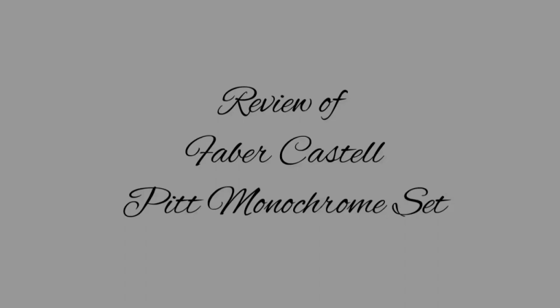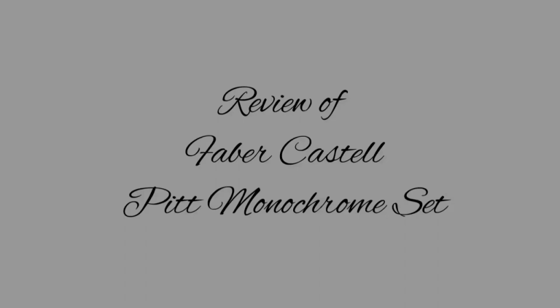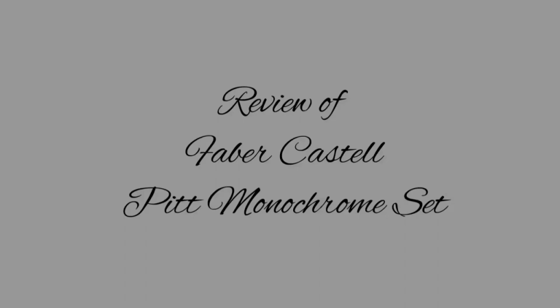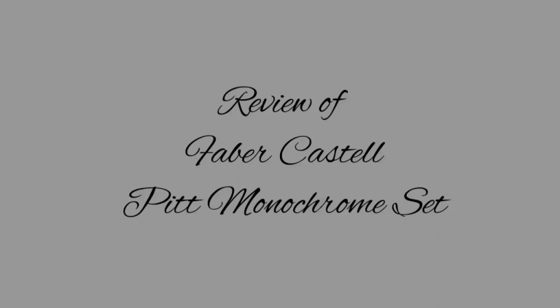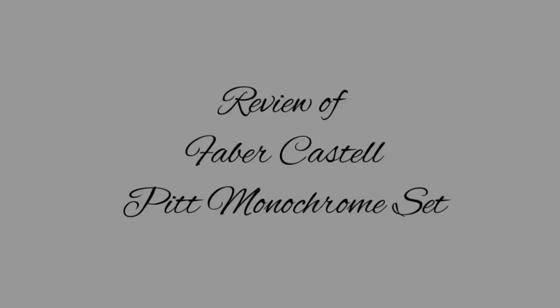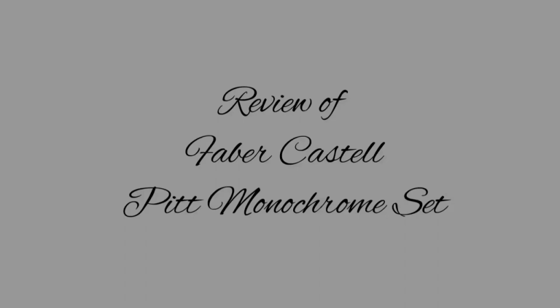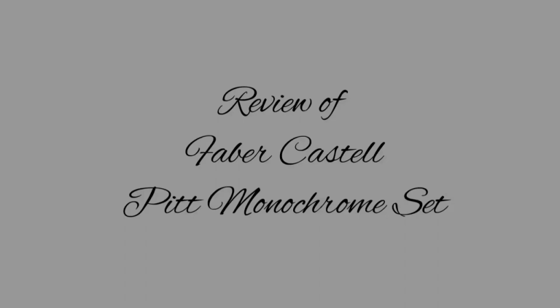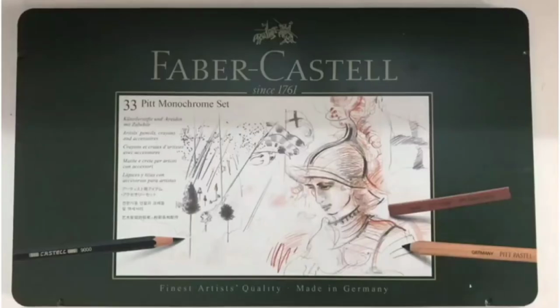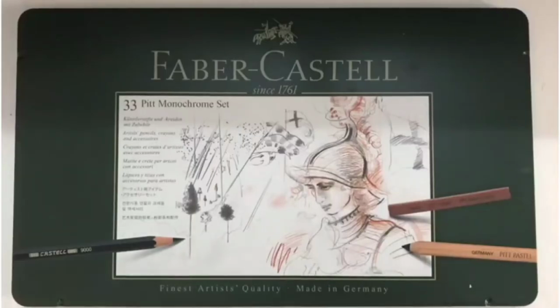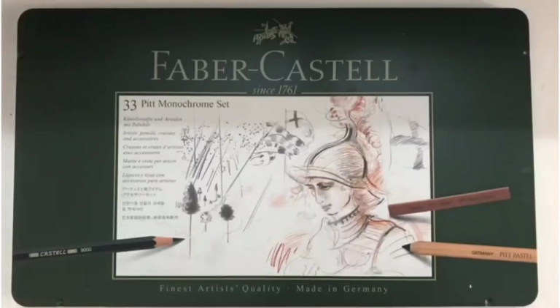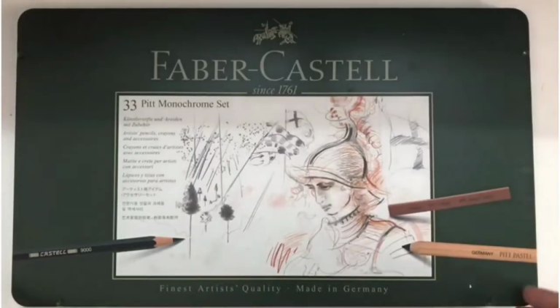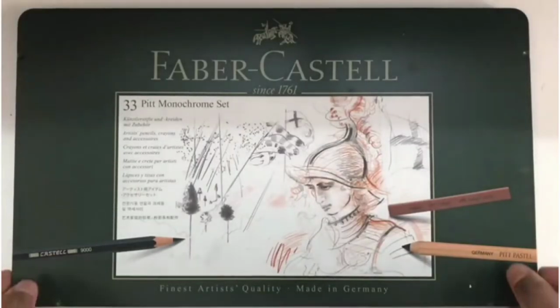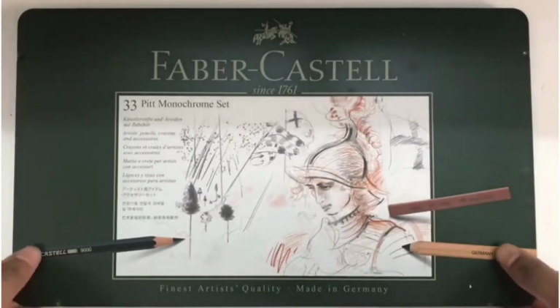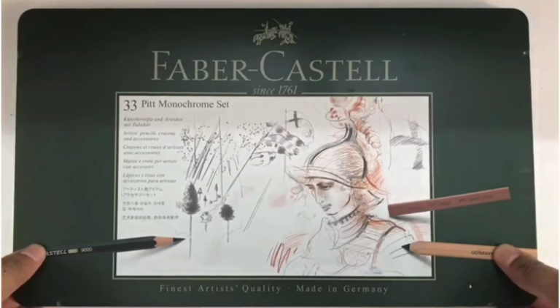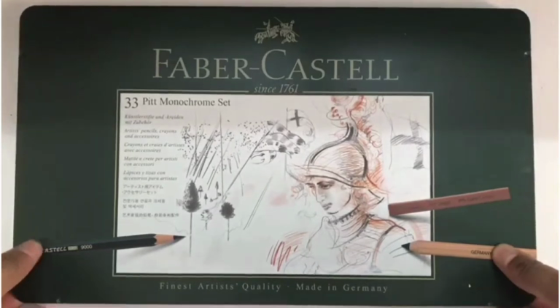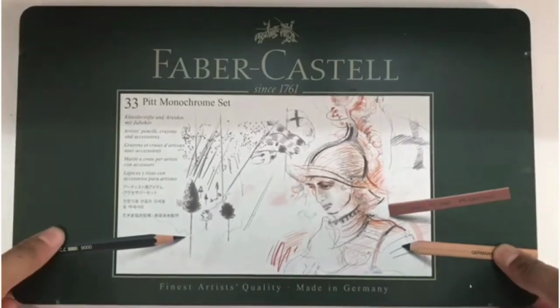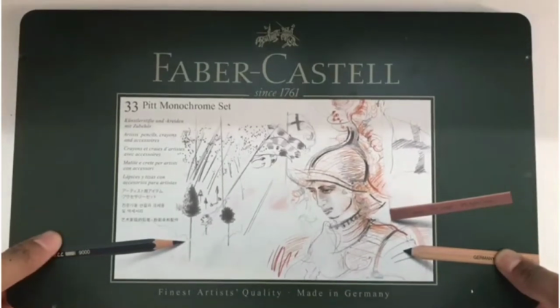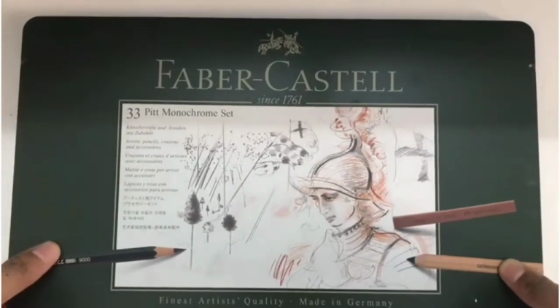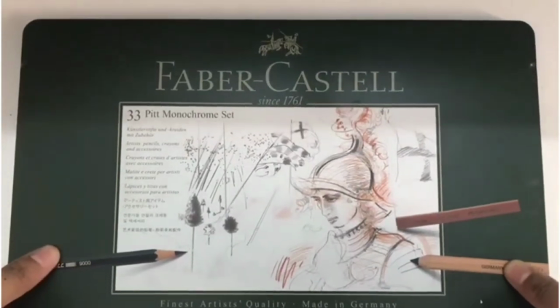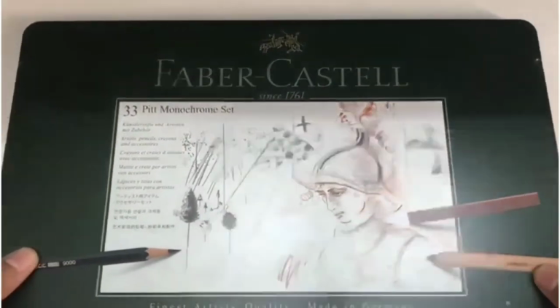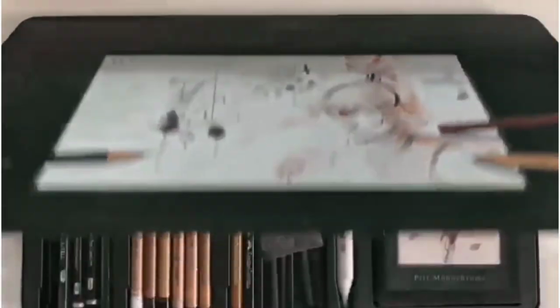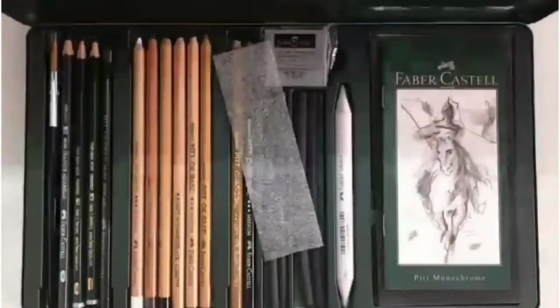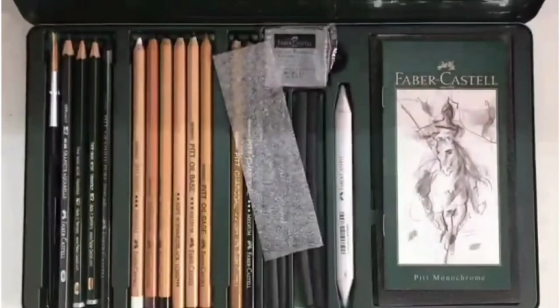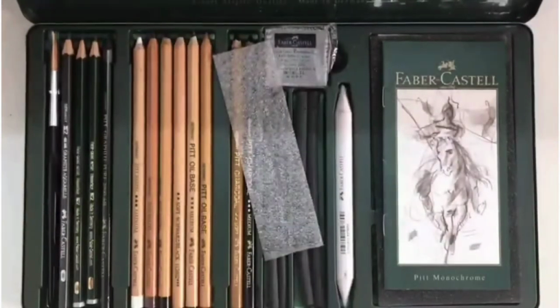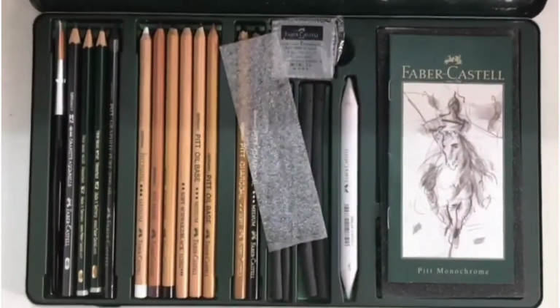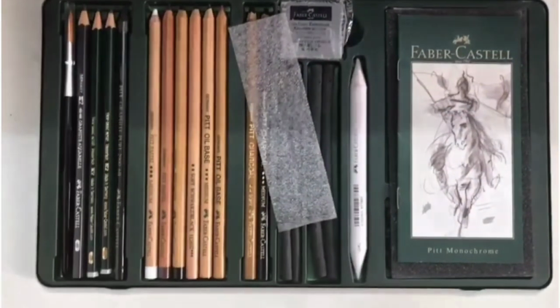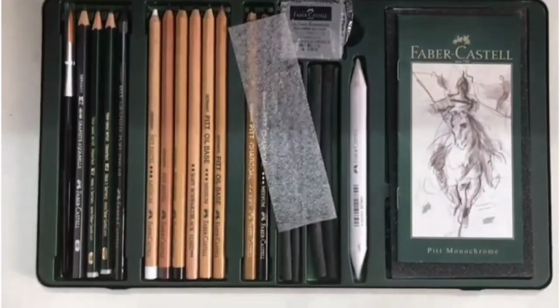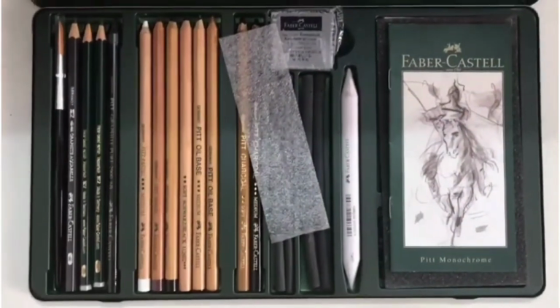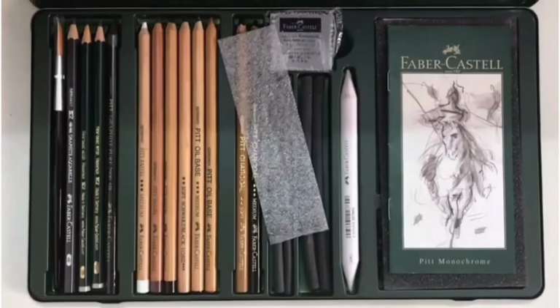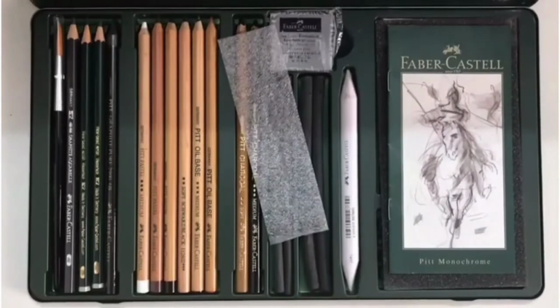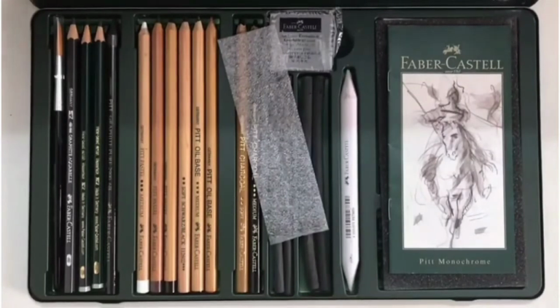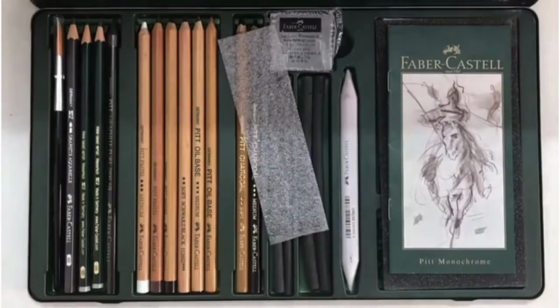Hi everyone, welcome to my channel. Today we will review the Faber Castell P33 Pitt Monochrome Set. Let's see what all we have in this.